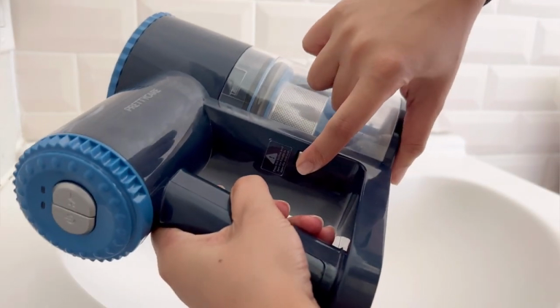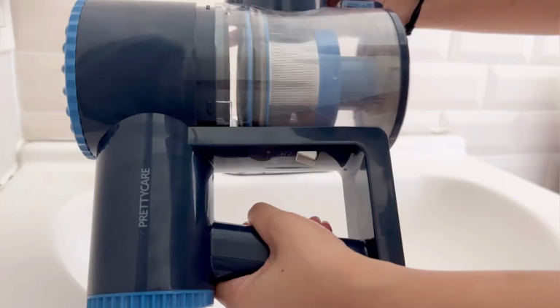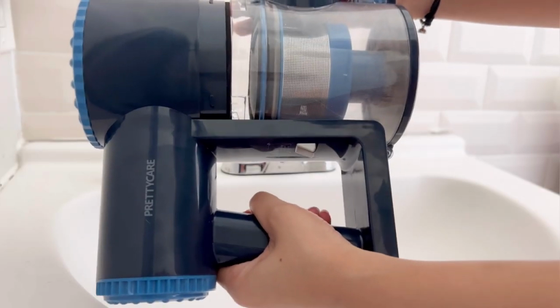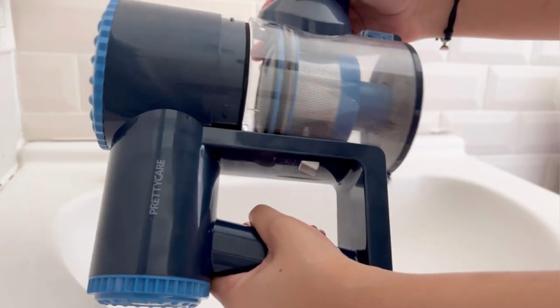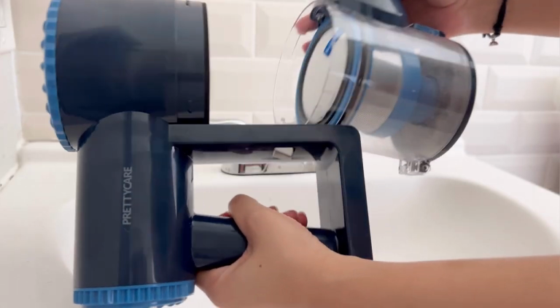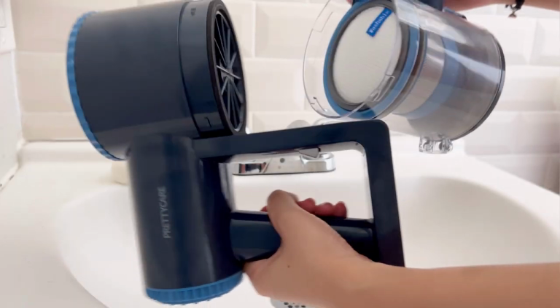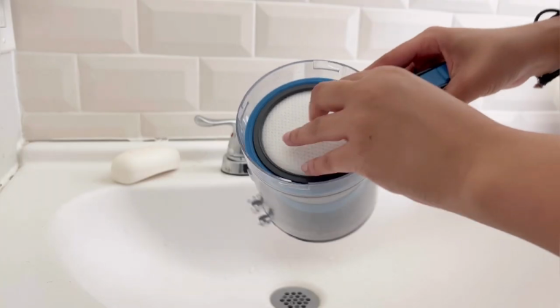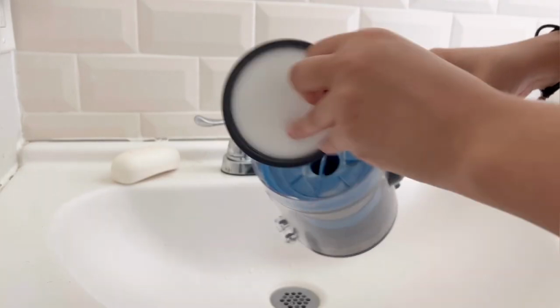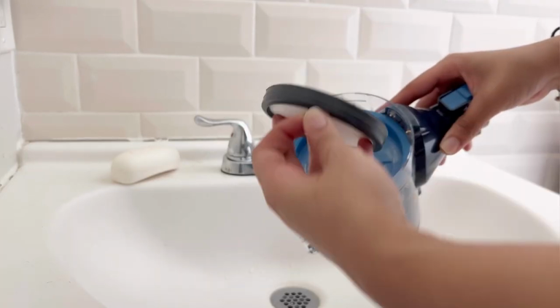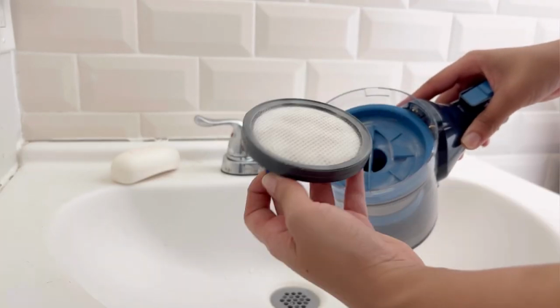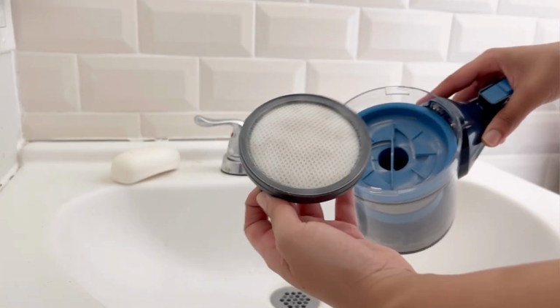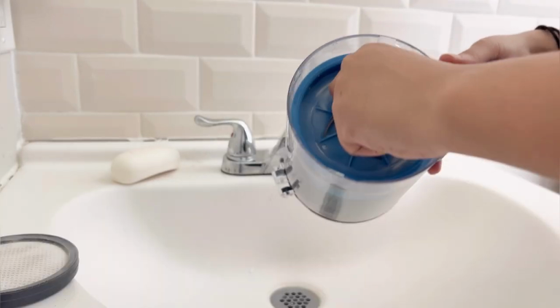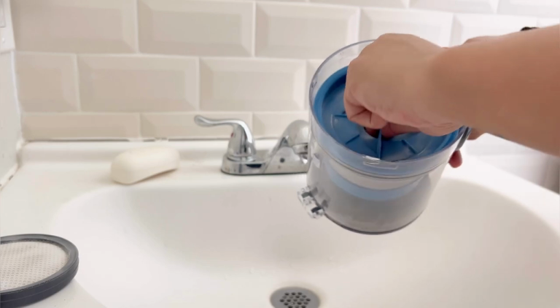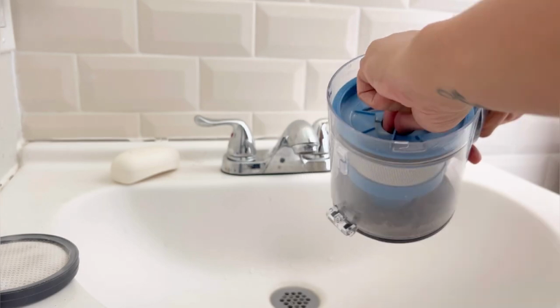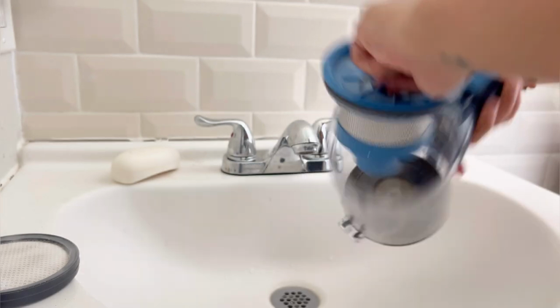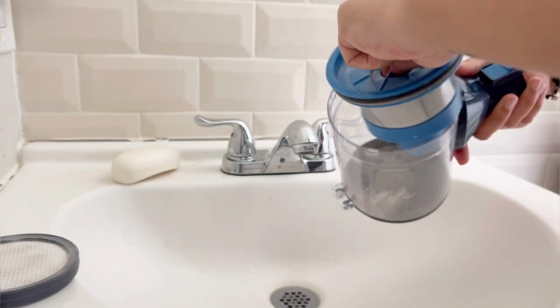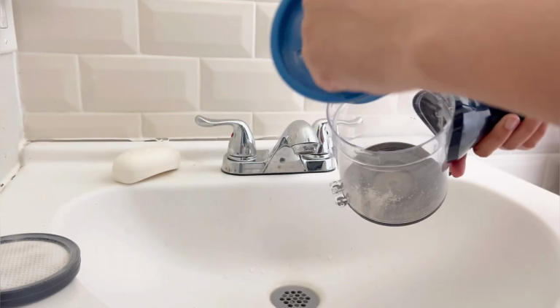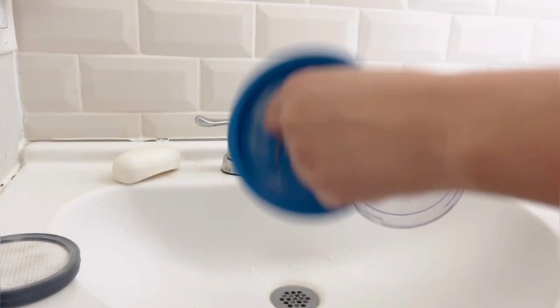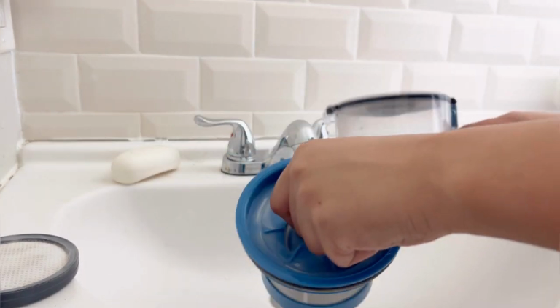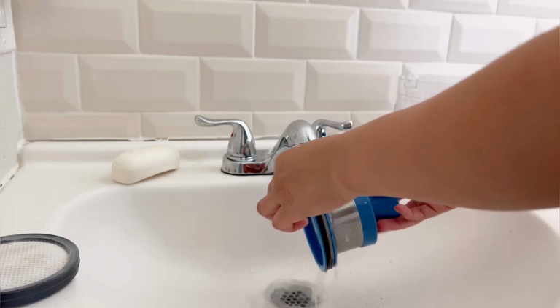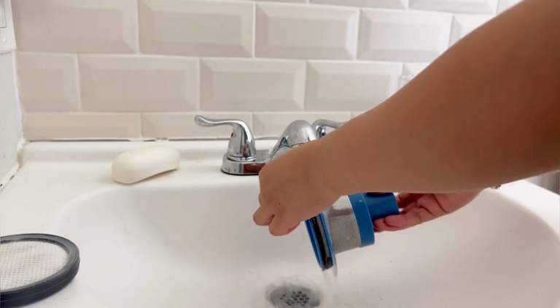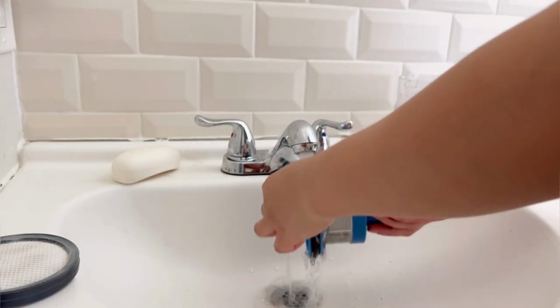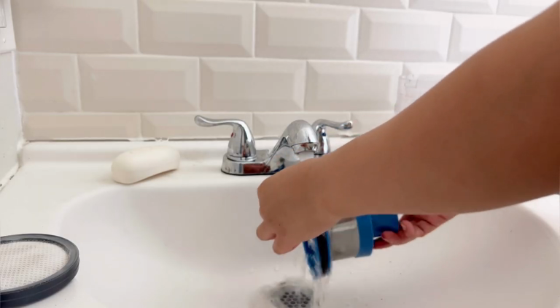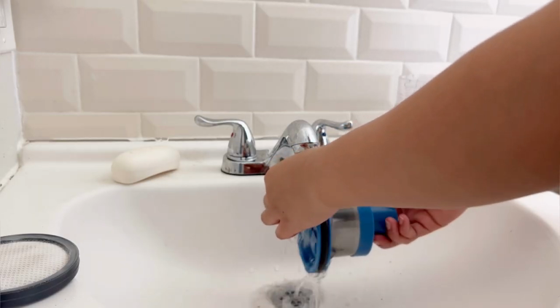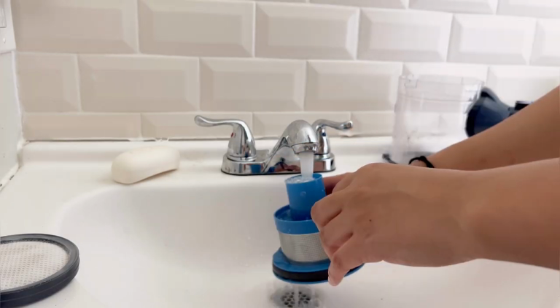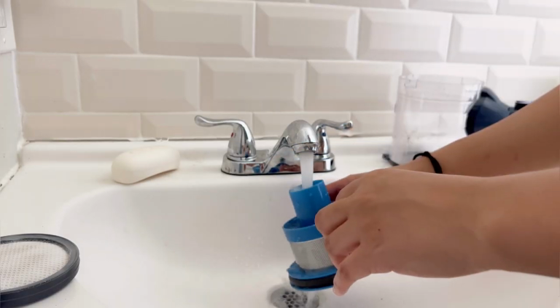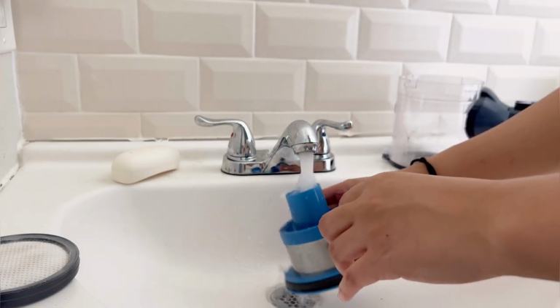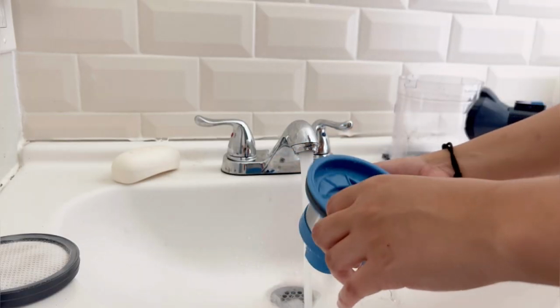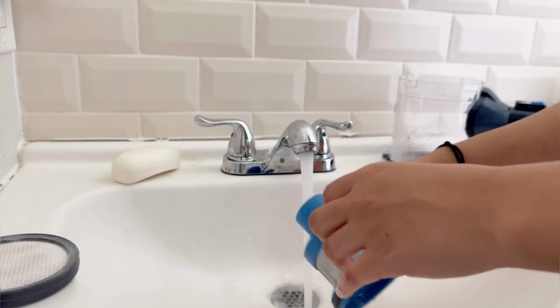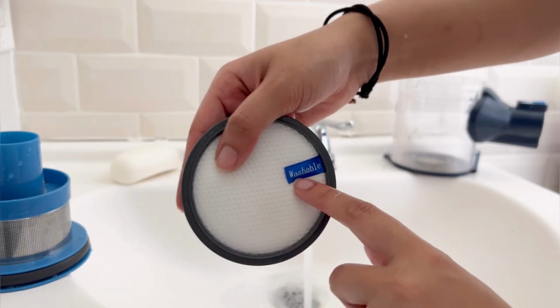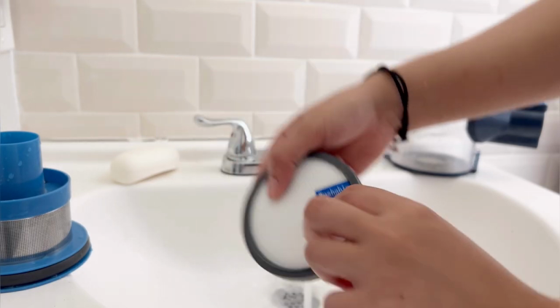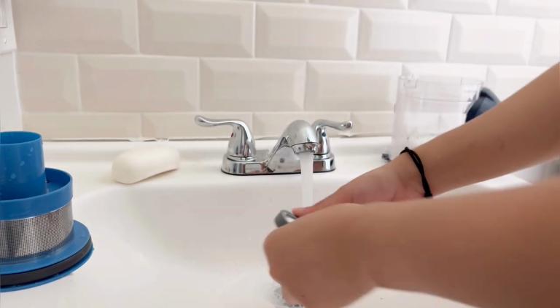you can go ahead and dispose of the trash and simply wash it. Yes, it's washable, which makes your experience a lot better and eco-friendly.